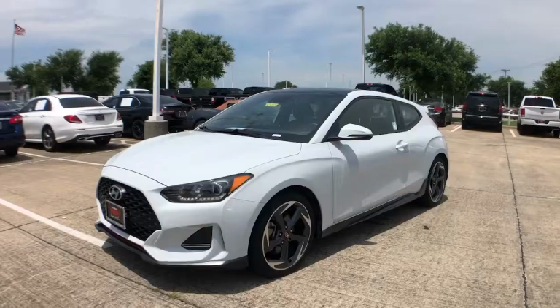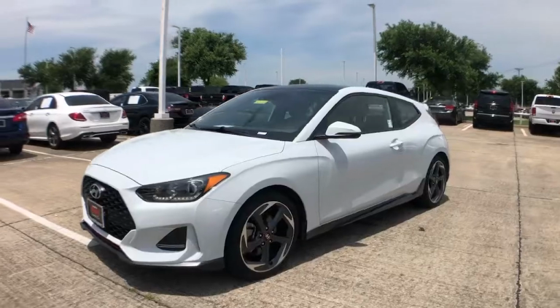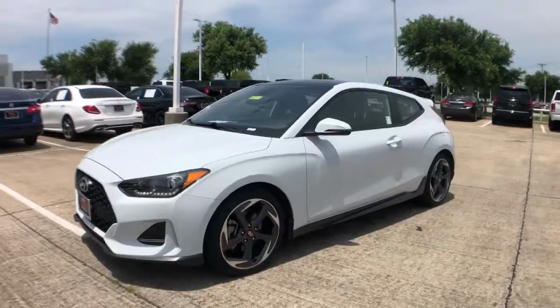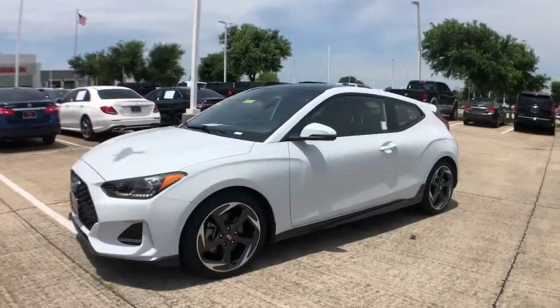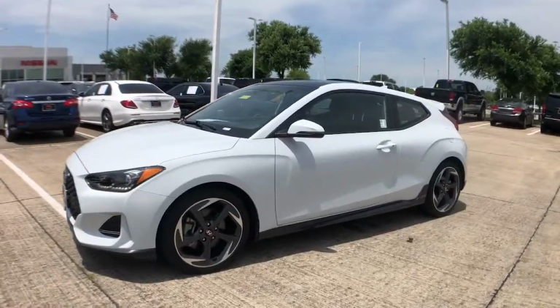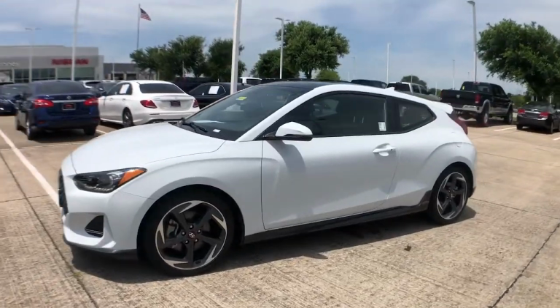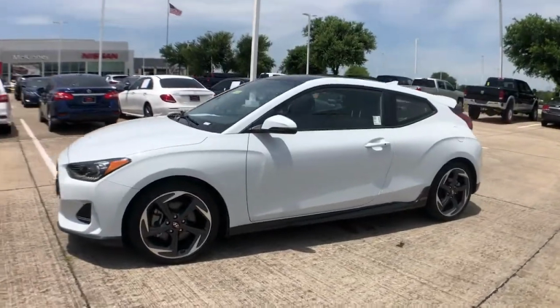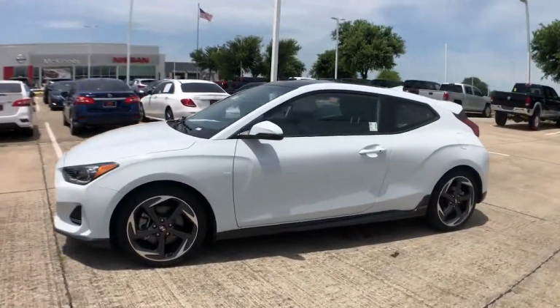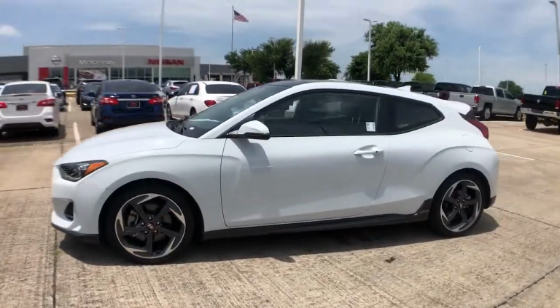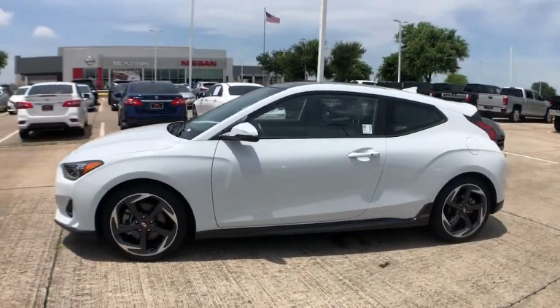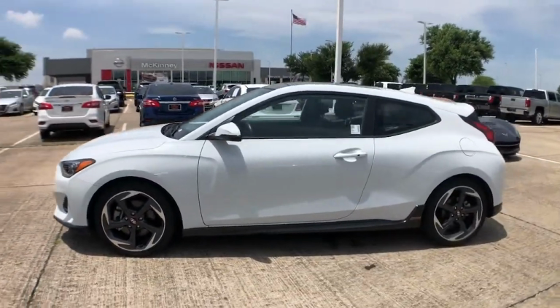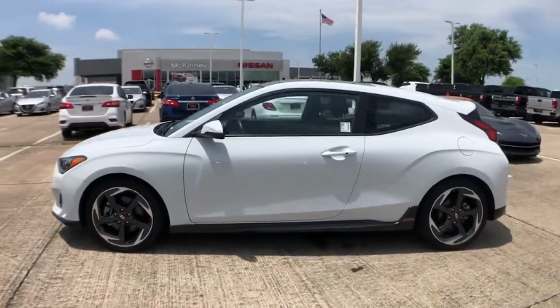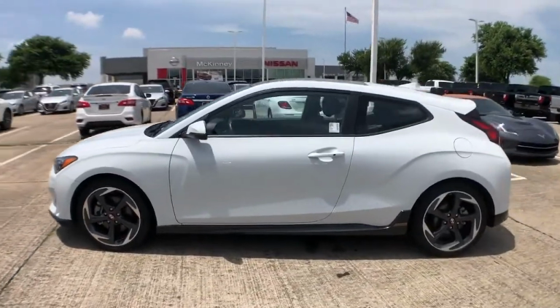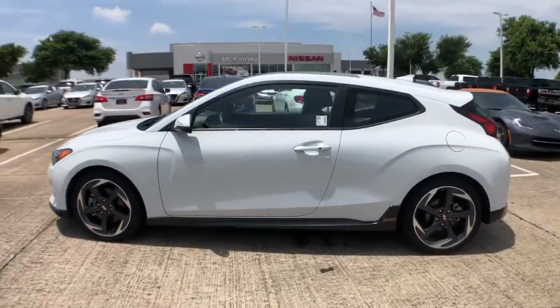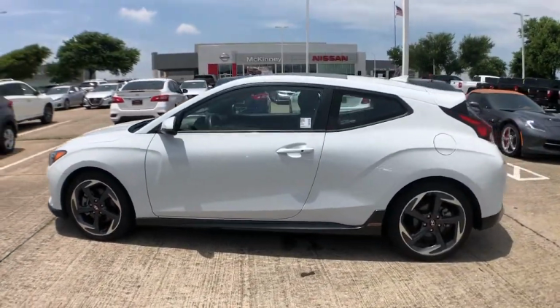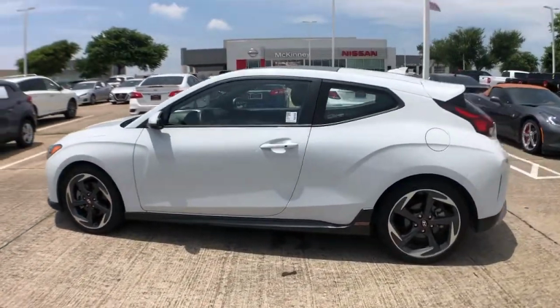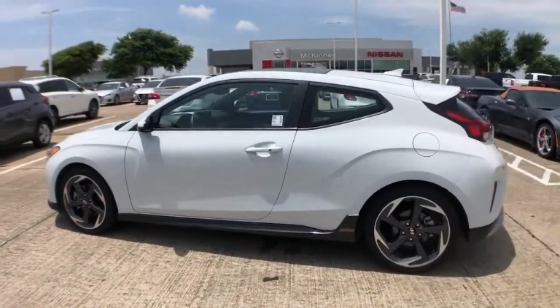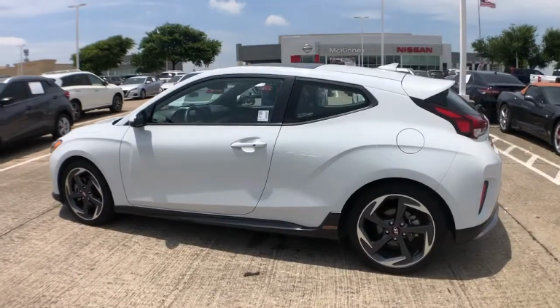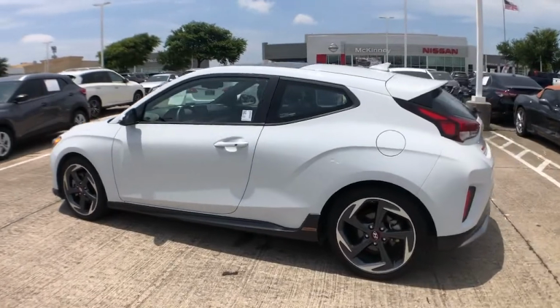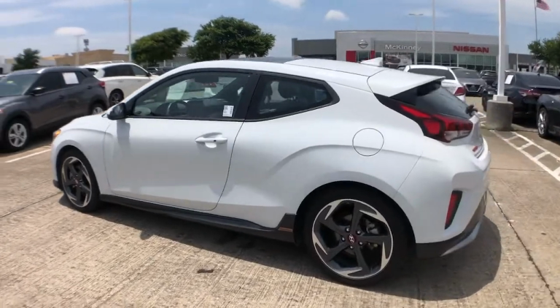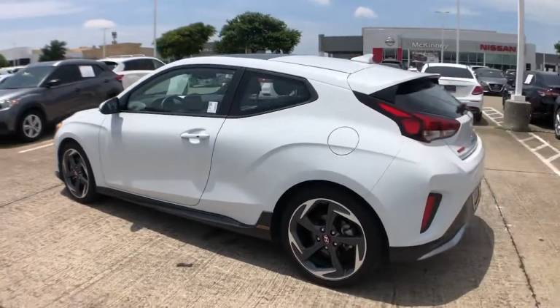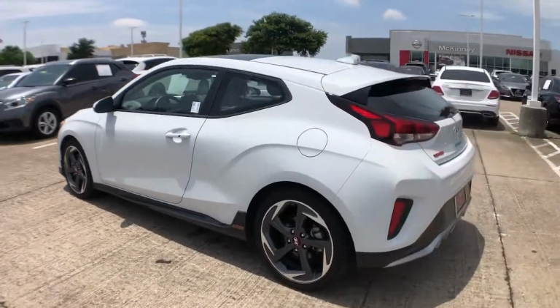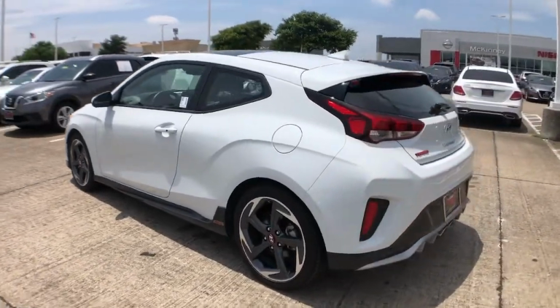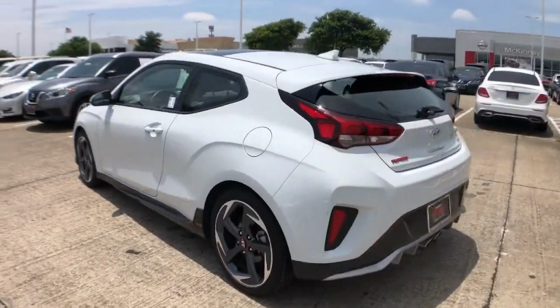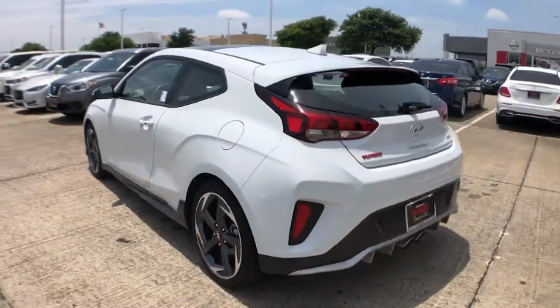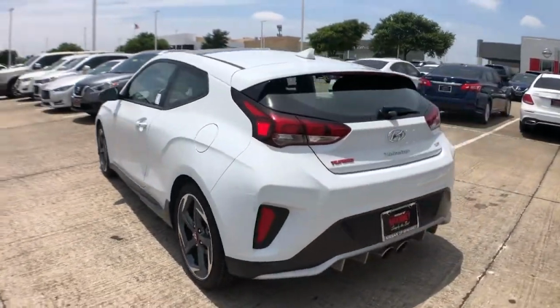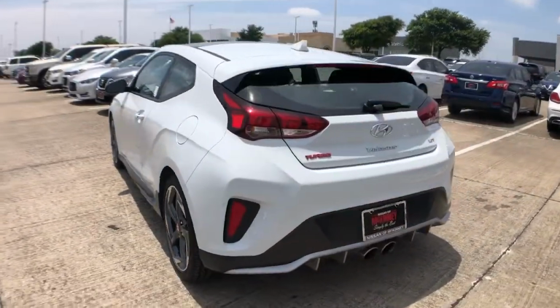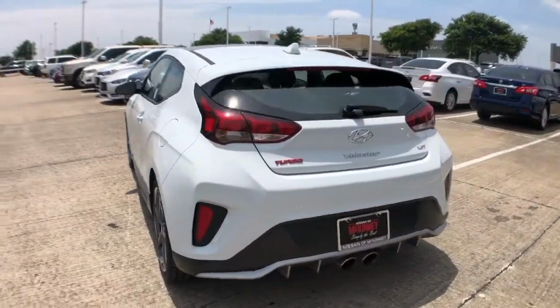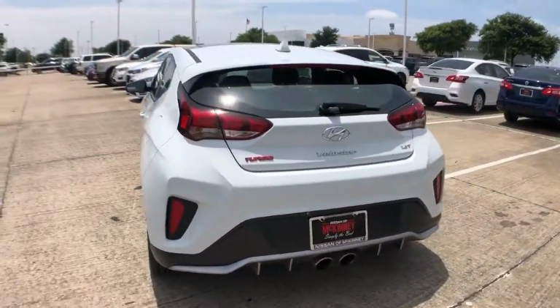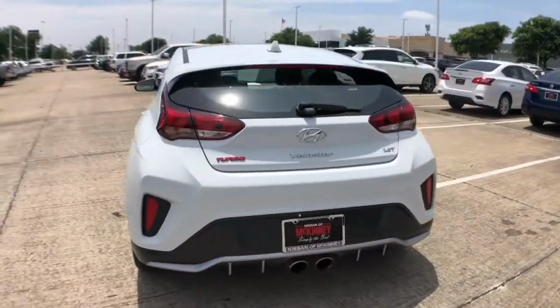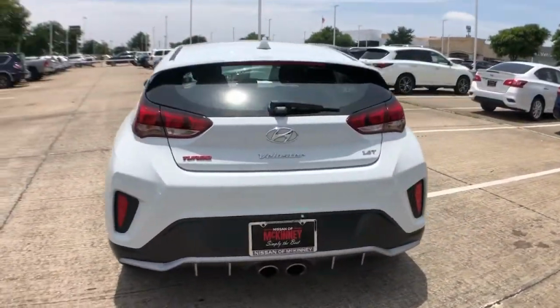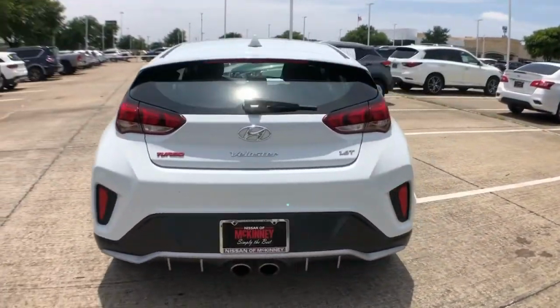You'll have love at first sight with the 2019 Hyundai Veloster. With less than 20,000 miles on the odometer, this vehicle provides excellent value.